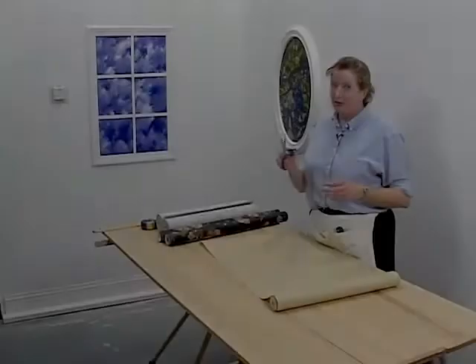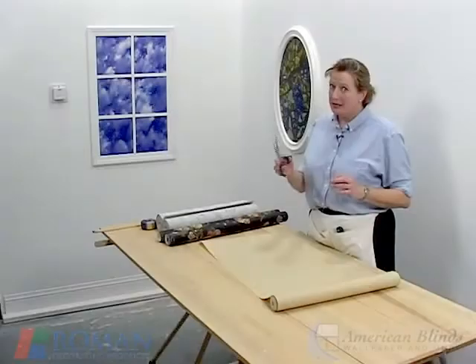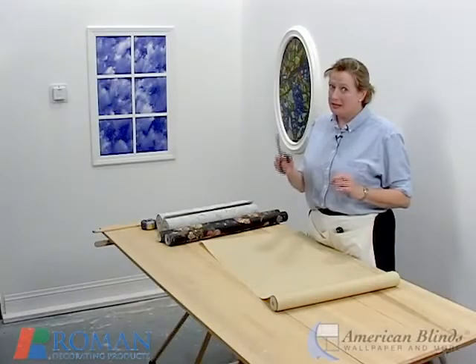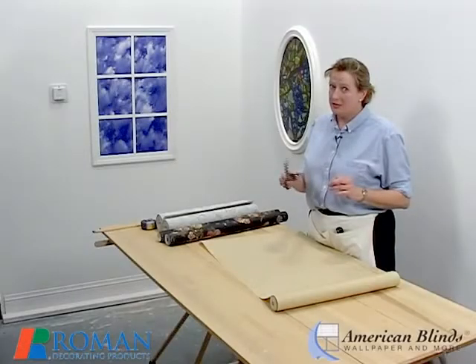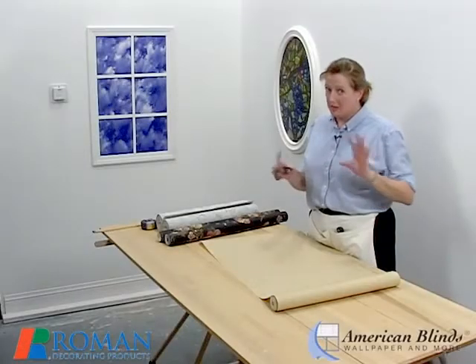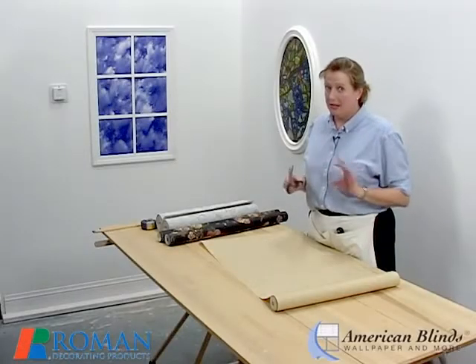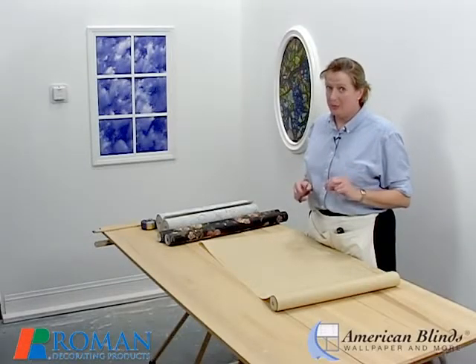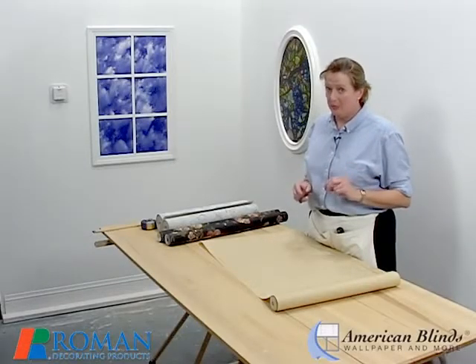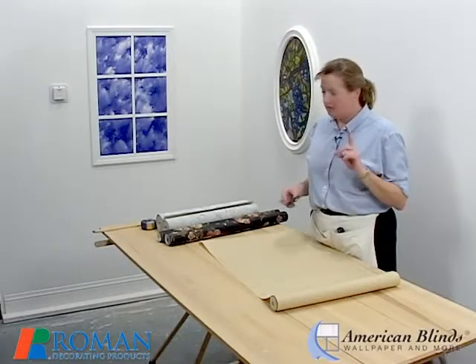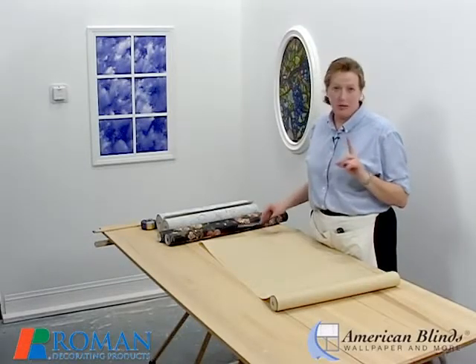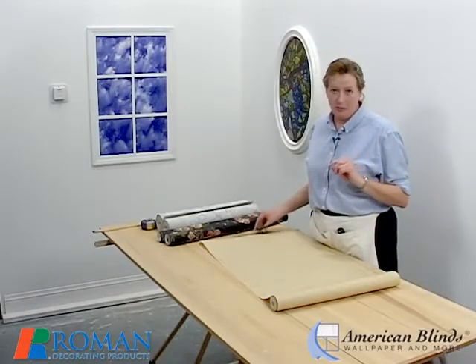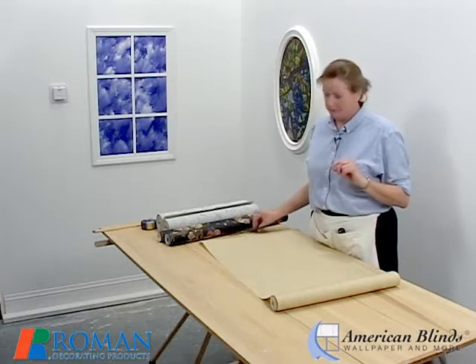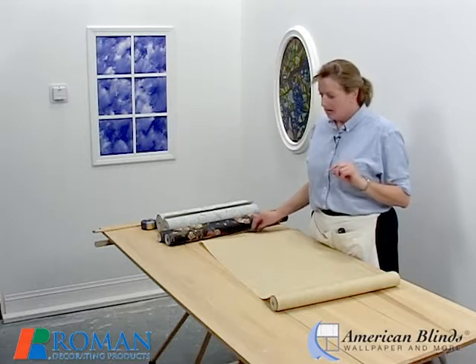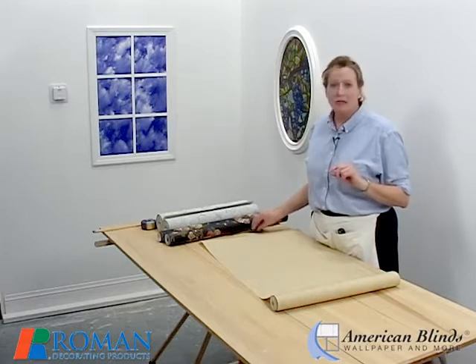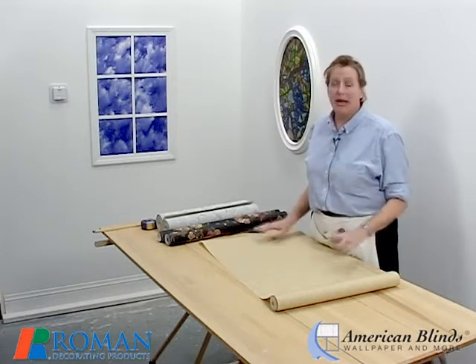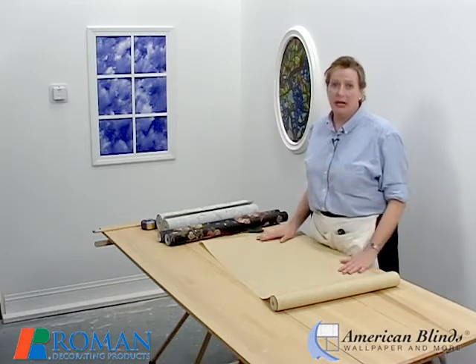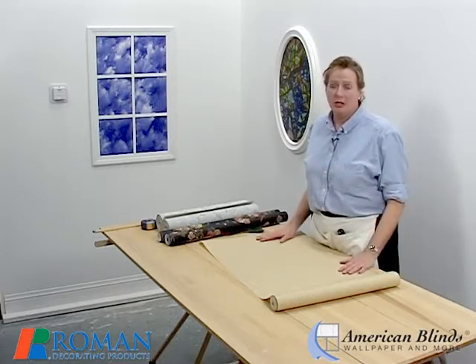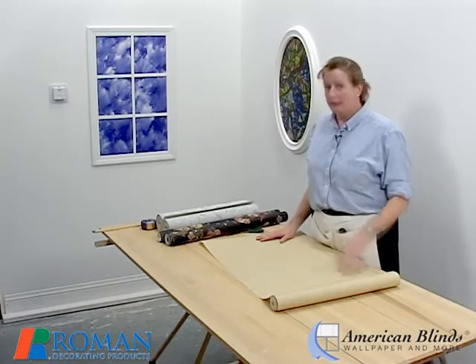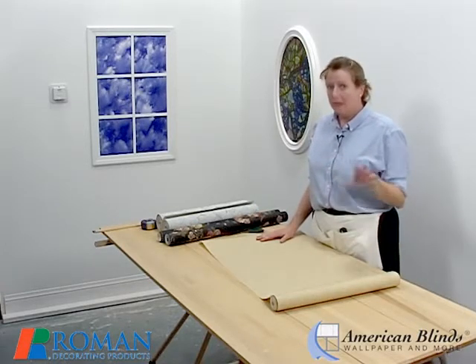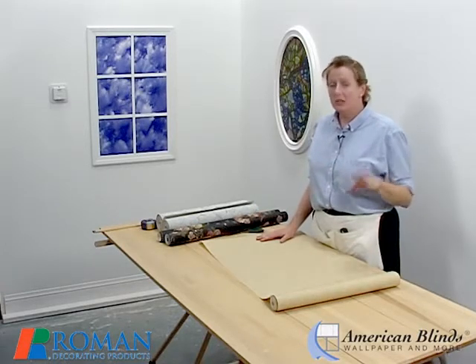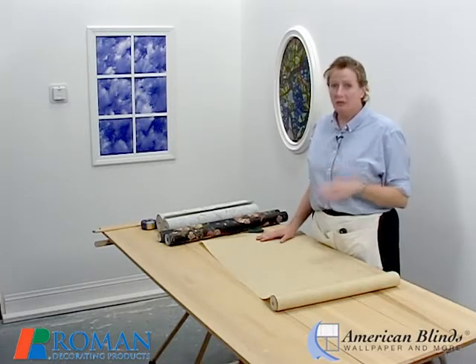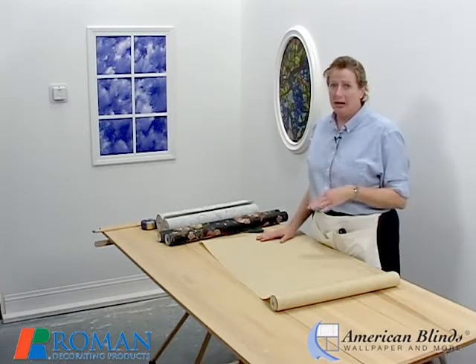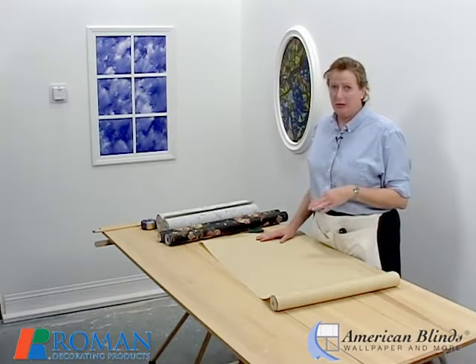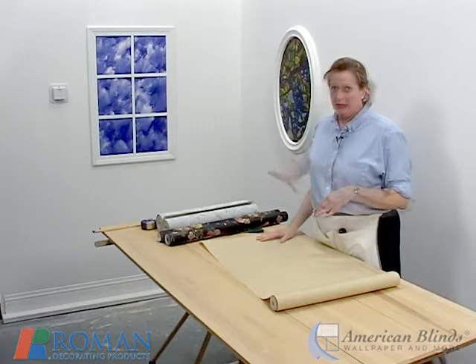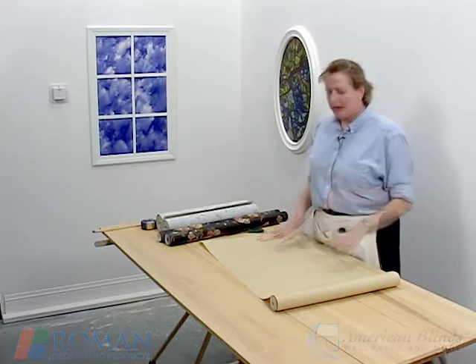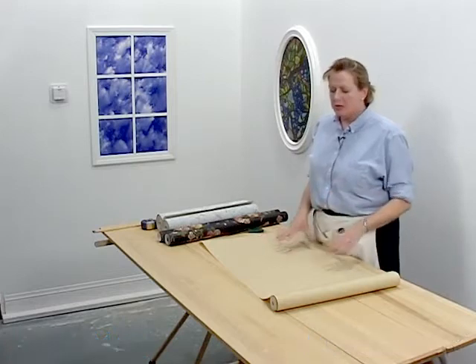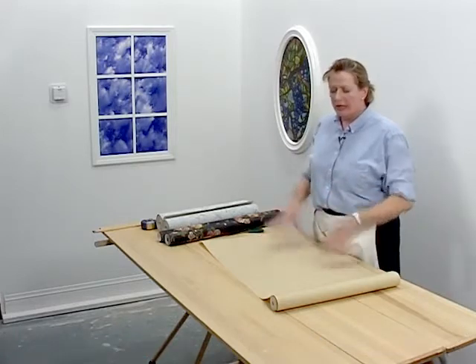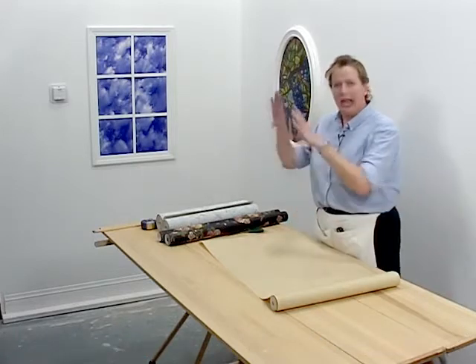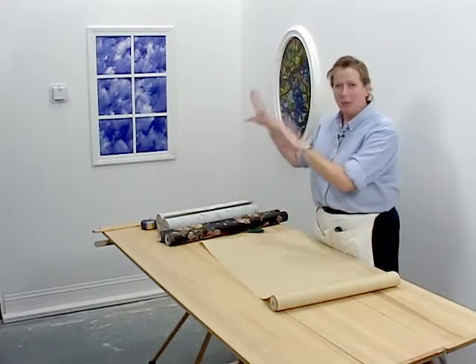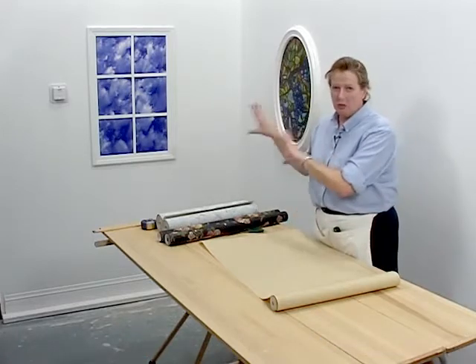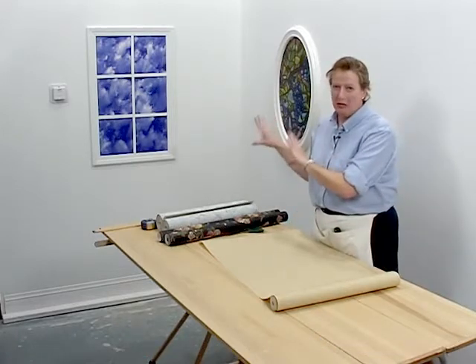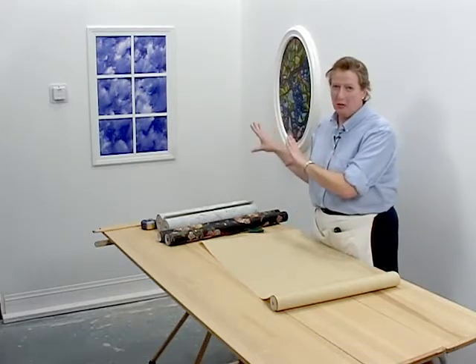Before you go crazy with the scissors and start cutting up your paper, we have to talk about one more thing, and that is our pattern match. Pattern match is different from pattern repeat. Pattern match is really how you match it when you take it to the wall.